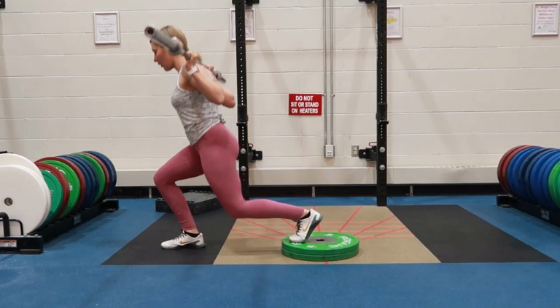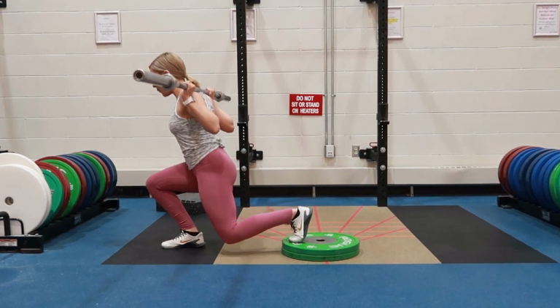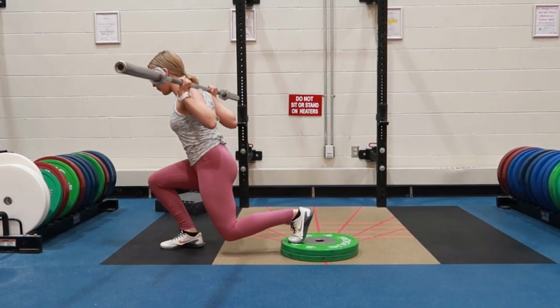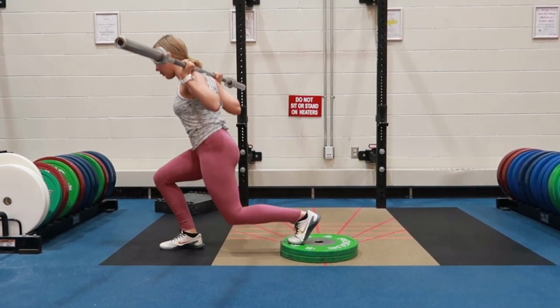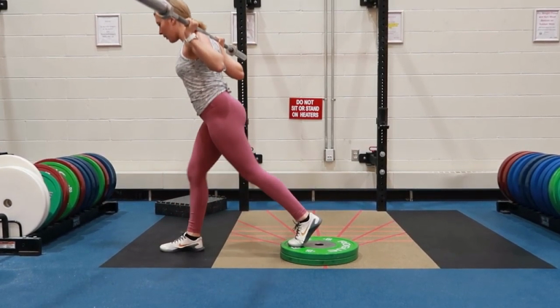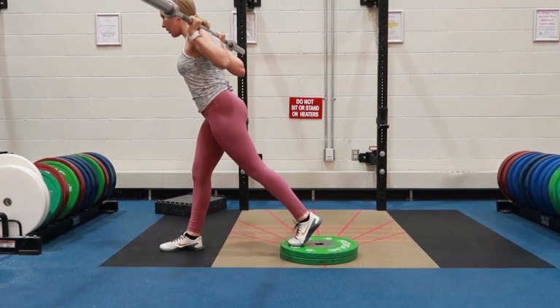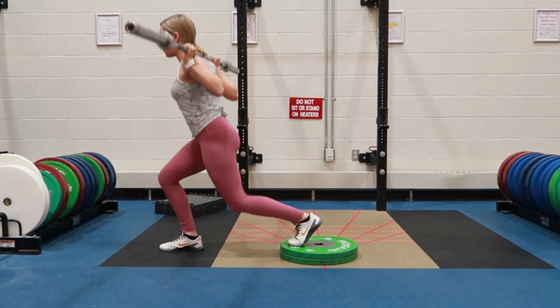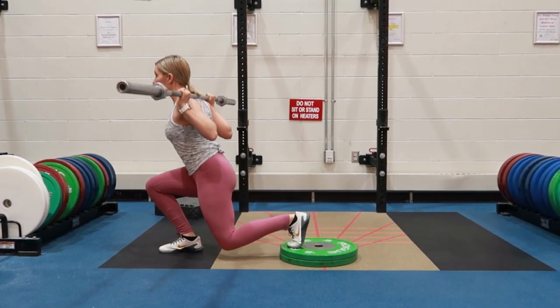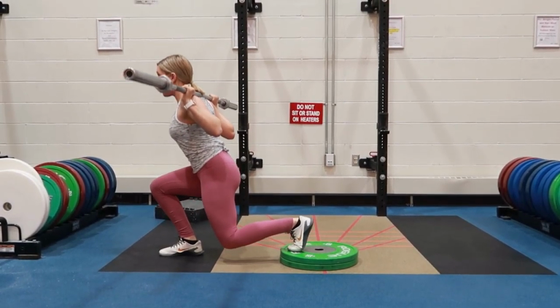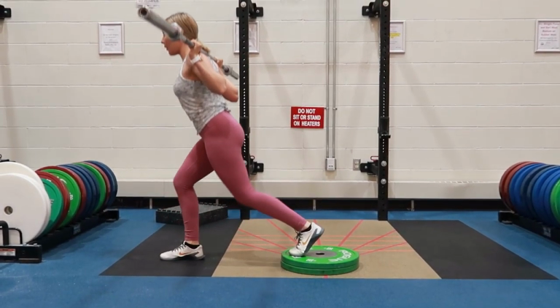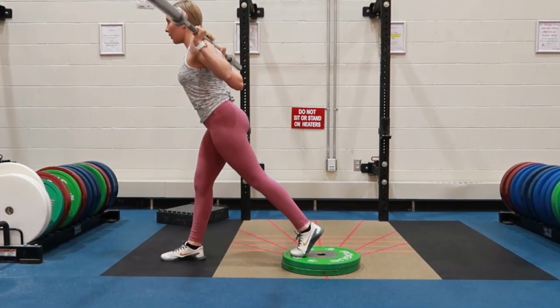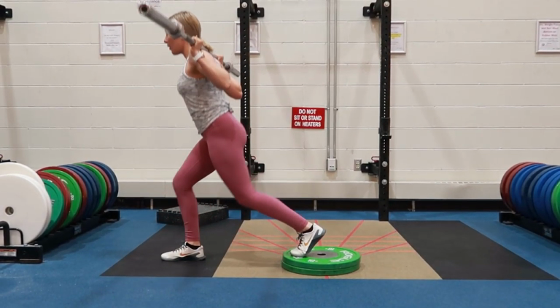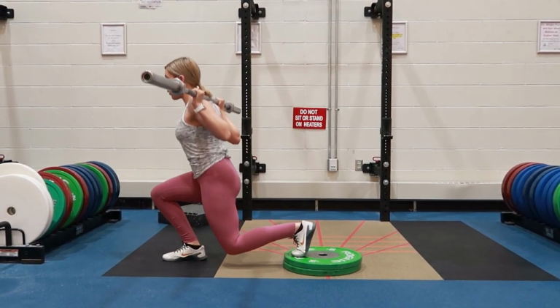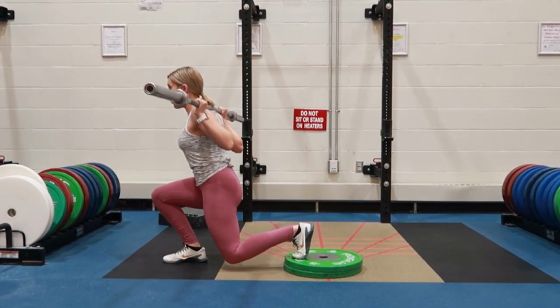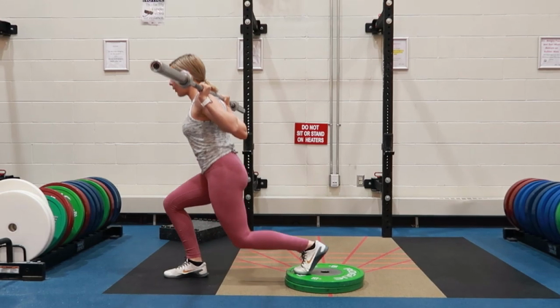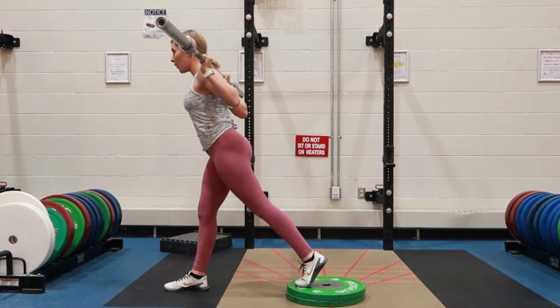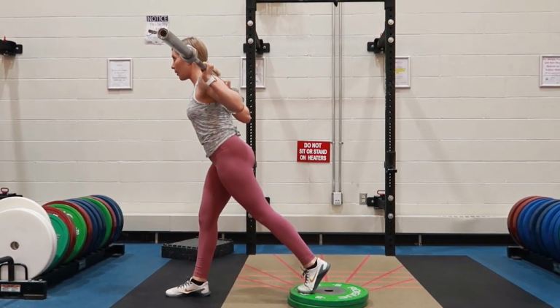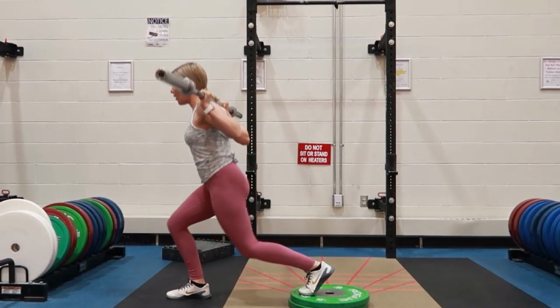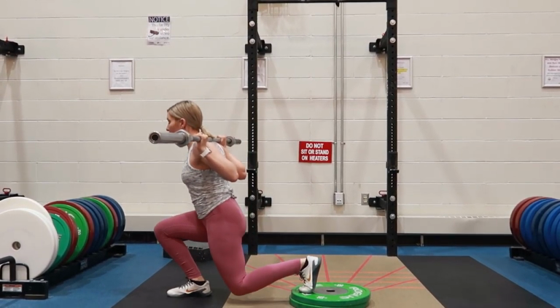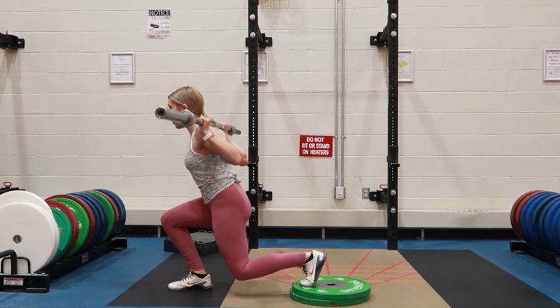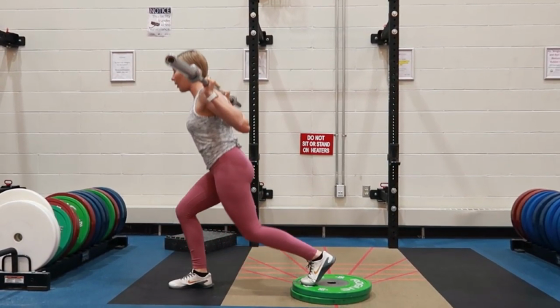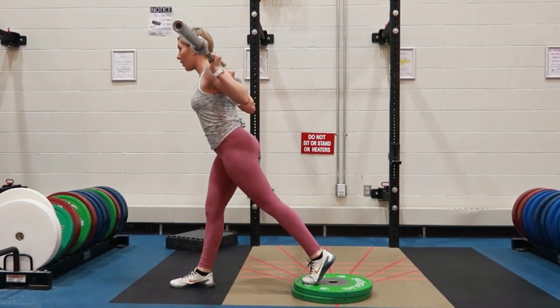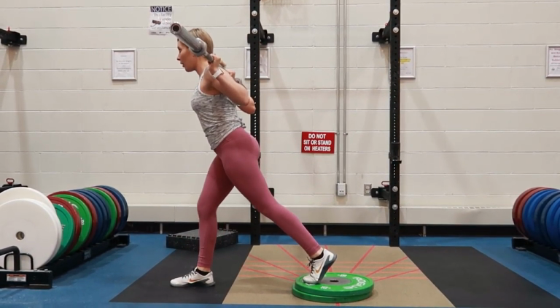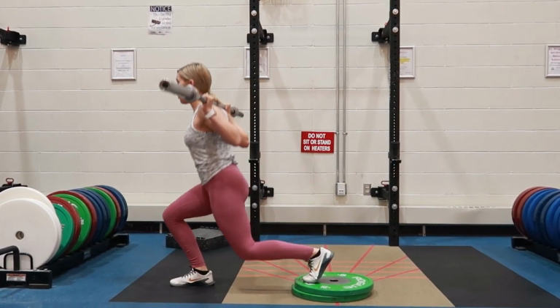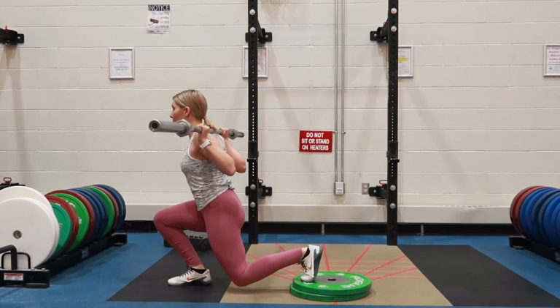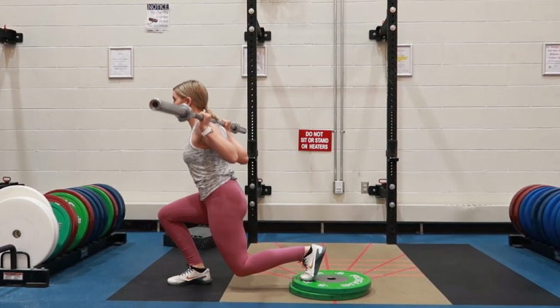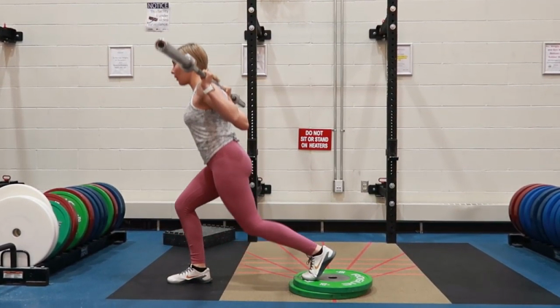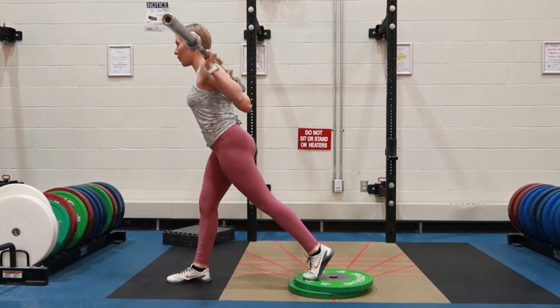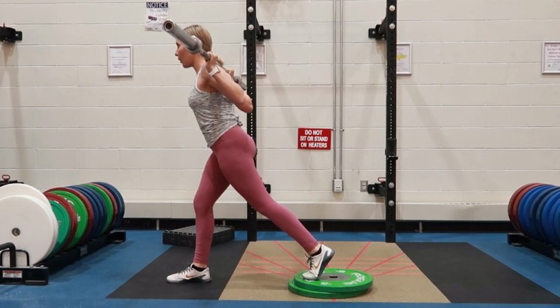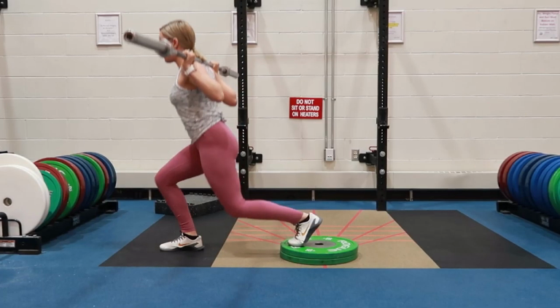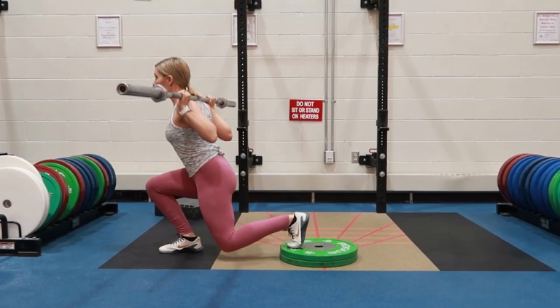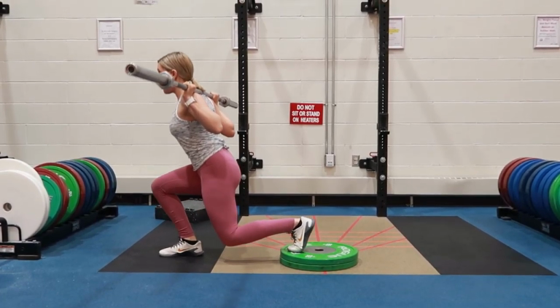Barbell lunge: placing the barbell on the back of your shoulders, holding on with both hands, looking straight forward, squaring your hips. Step back with one foot, making sure those hips are nice and square as your hips are sinking.